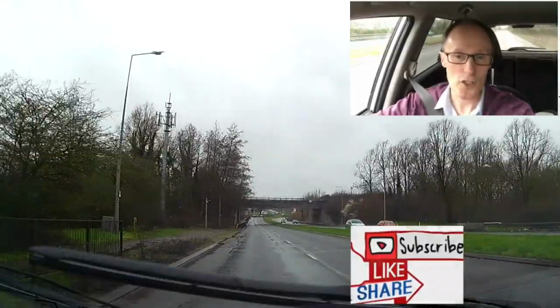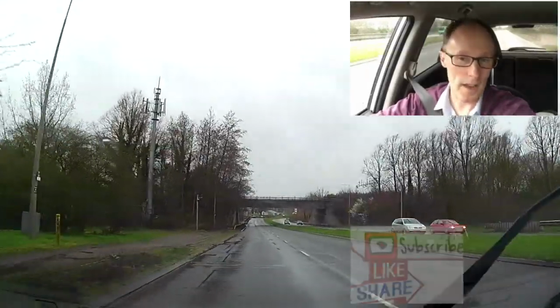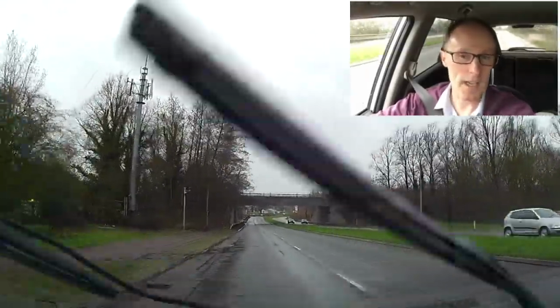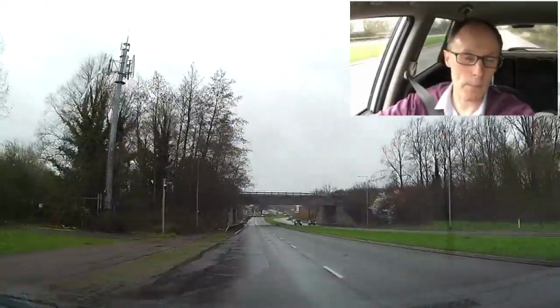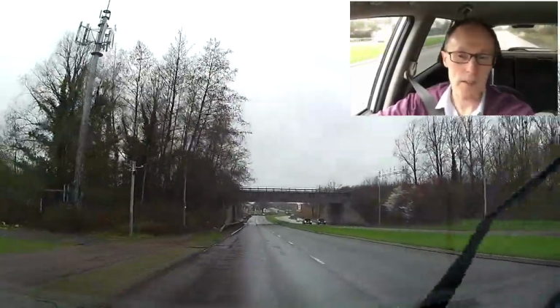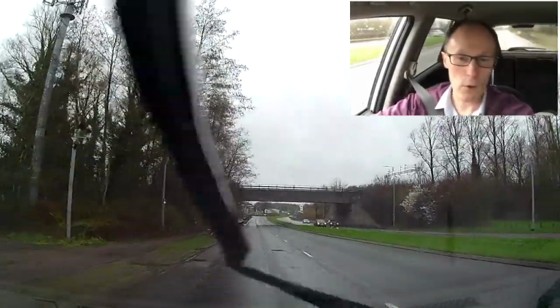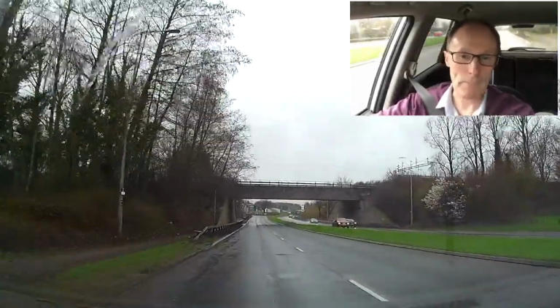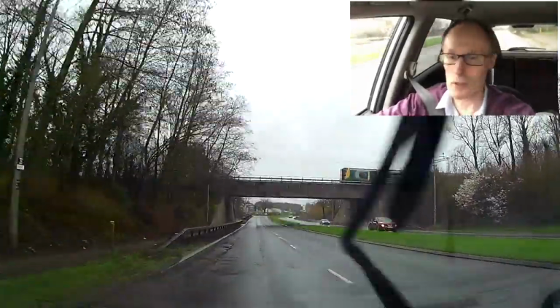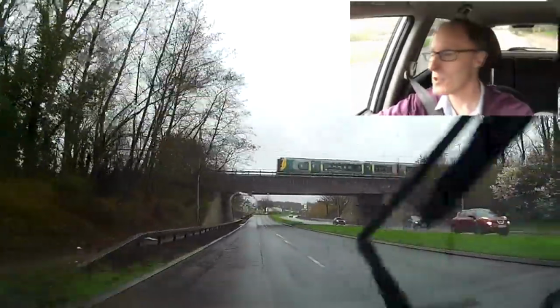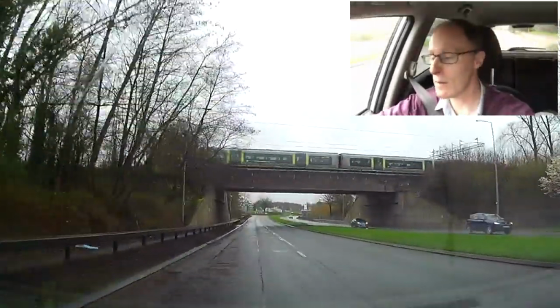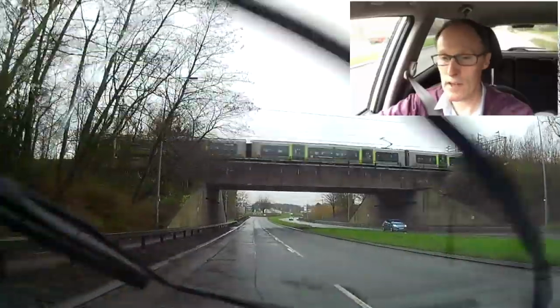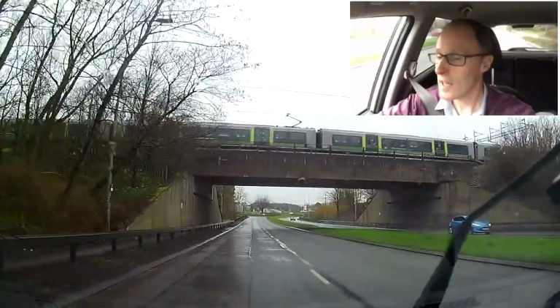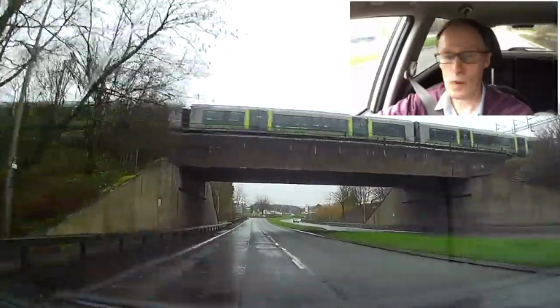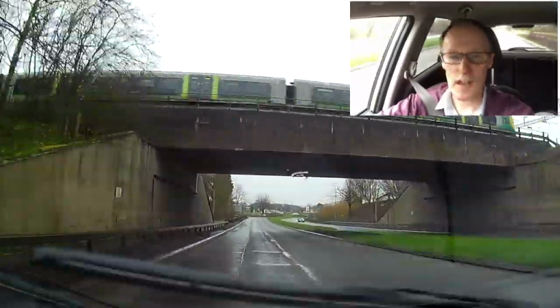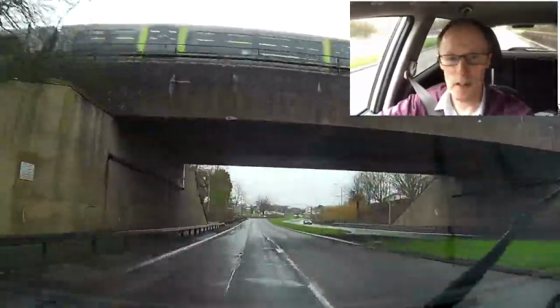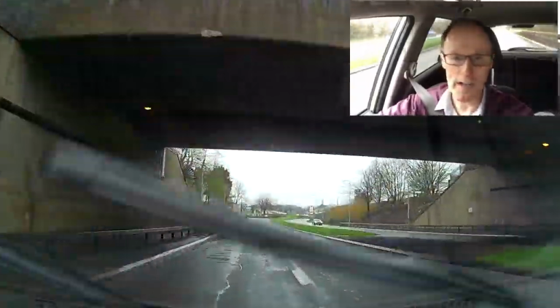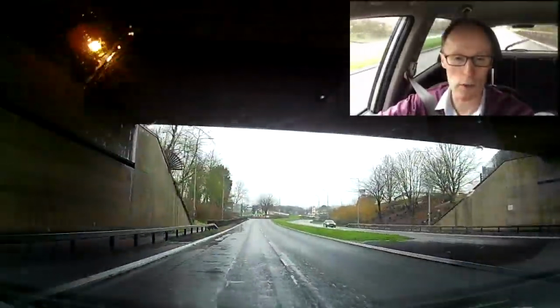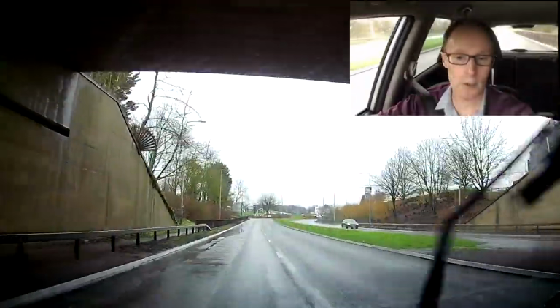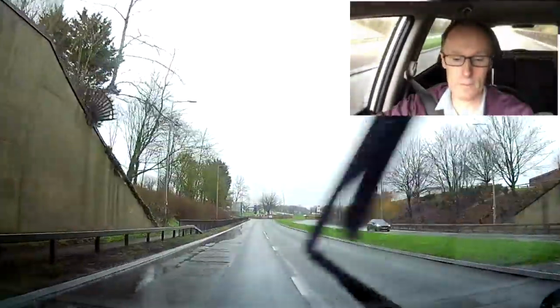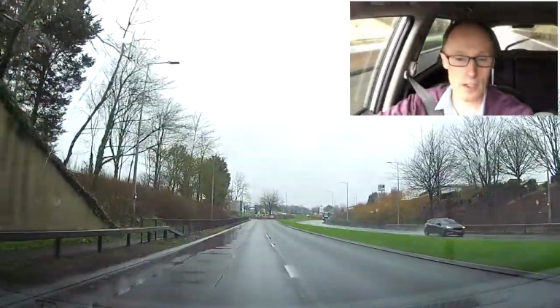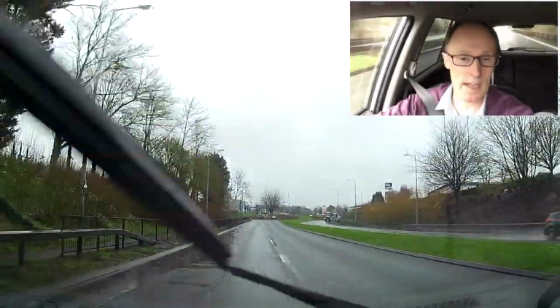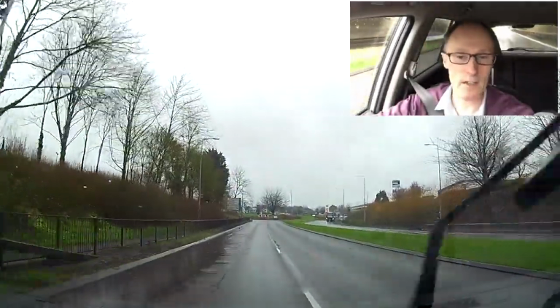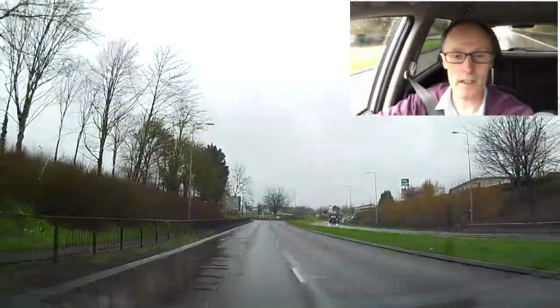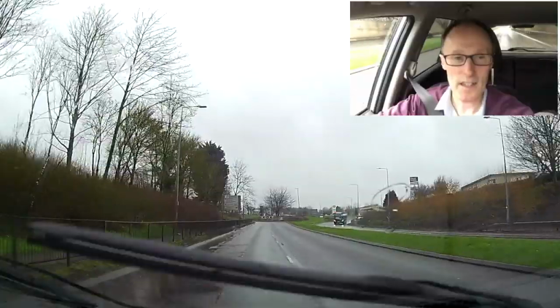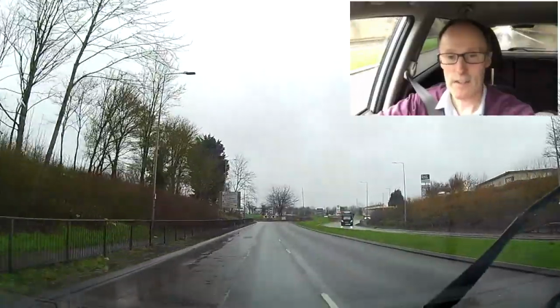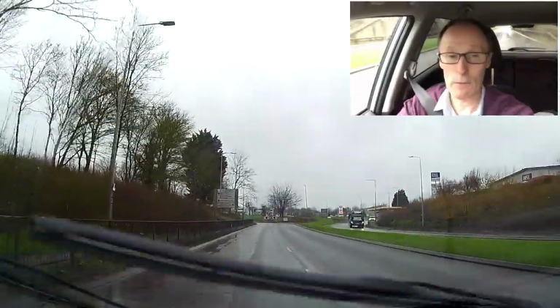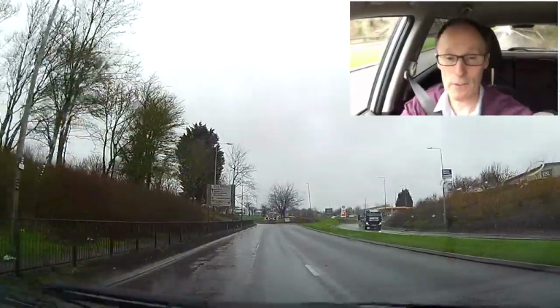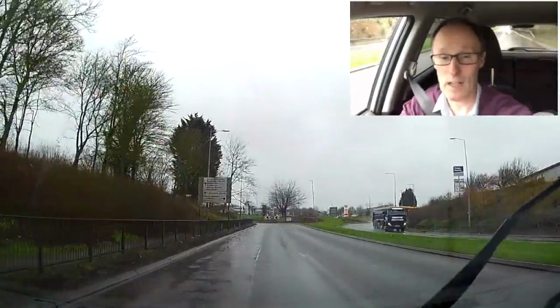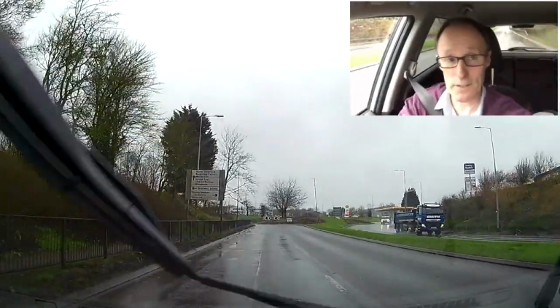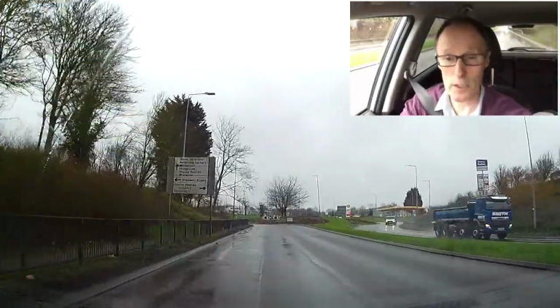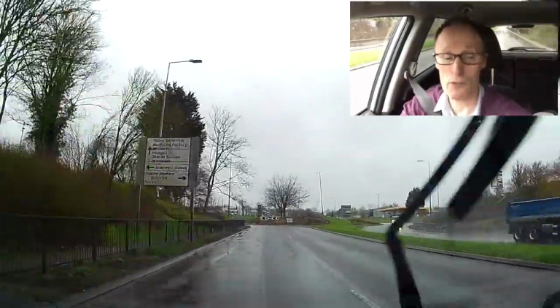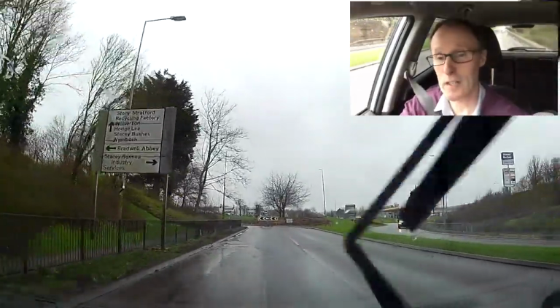On the left there coming up, there's quite a big puddle. I'm checking my mirror and going slightly wider — I don't want to go through it at 40 miles an hour. If I go through at 40 miles an hour, I'm going to feel the wheel pull to the left.